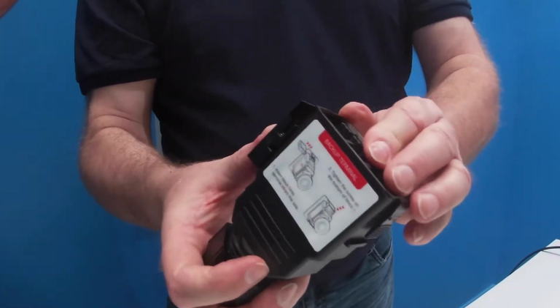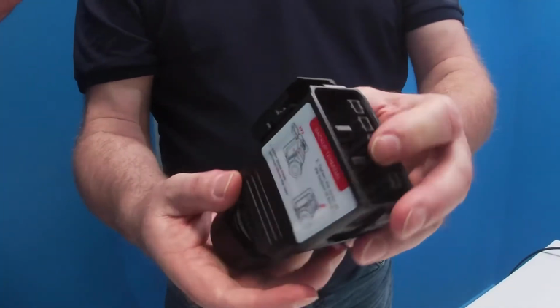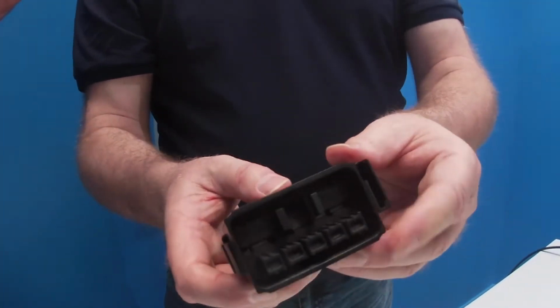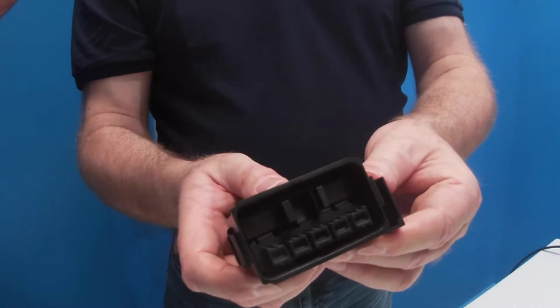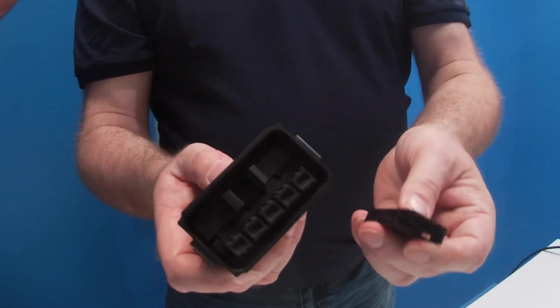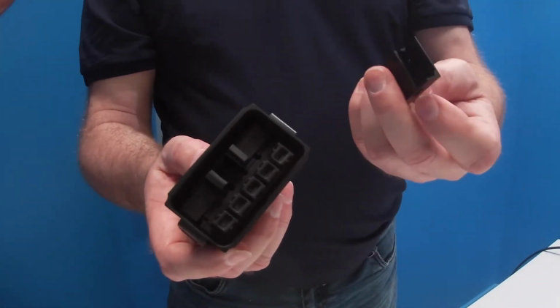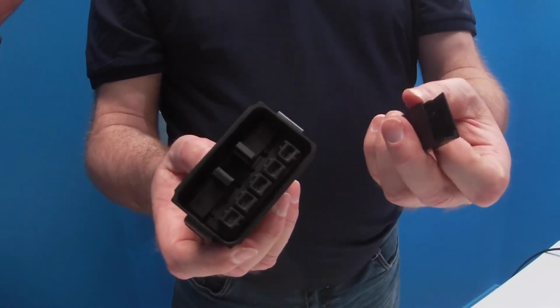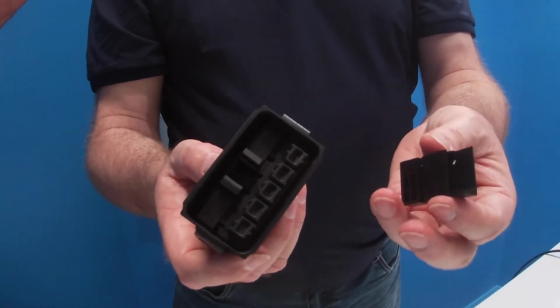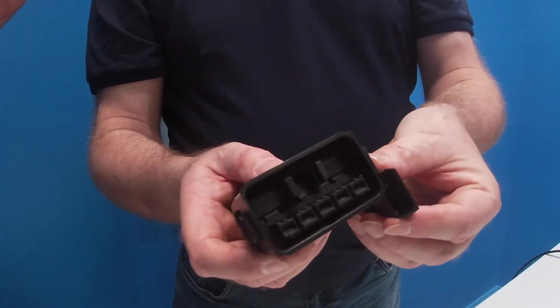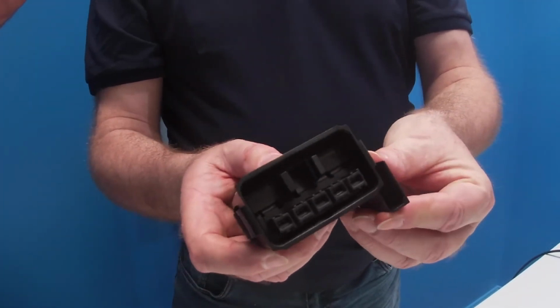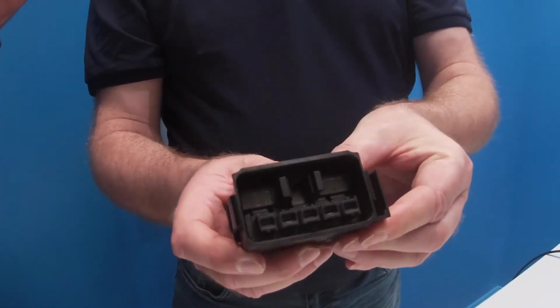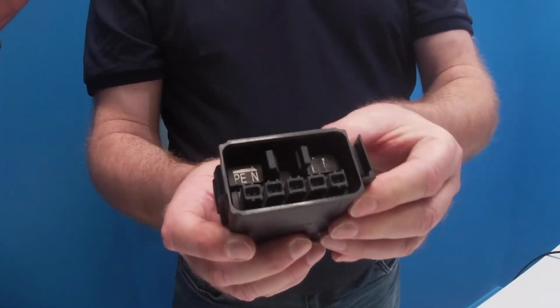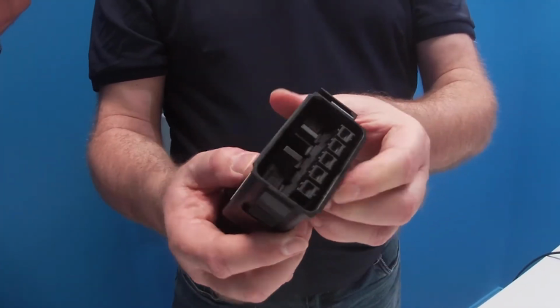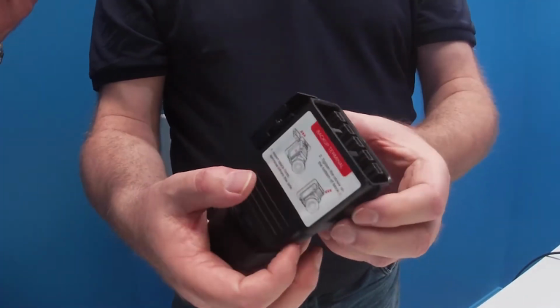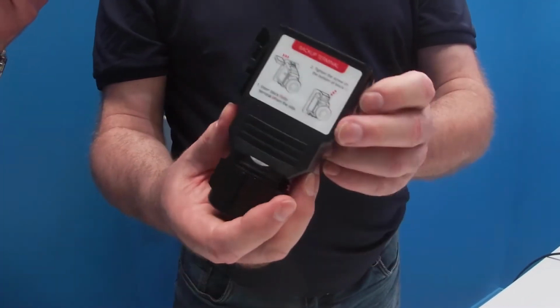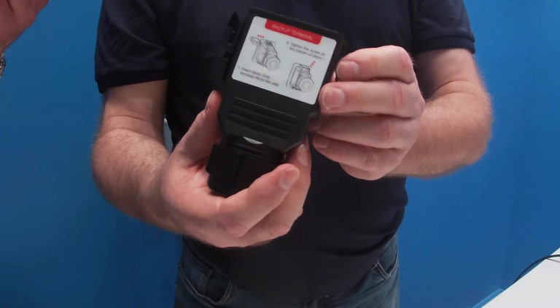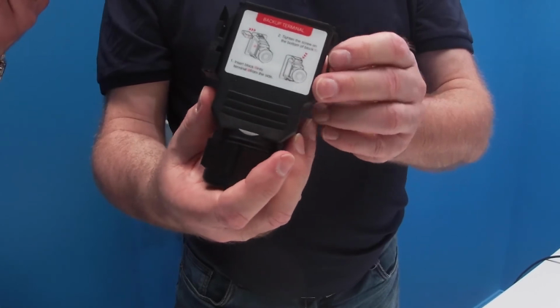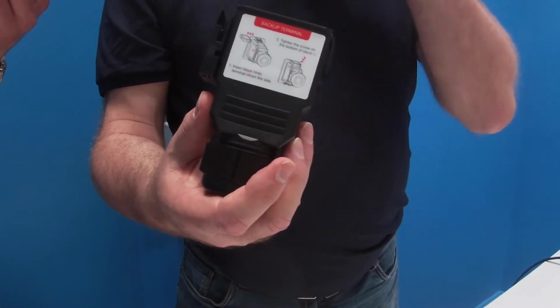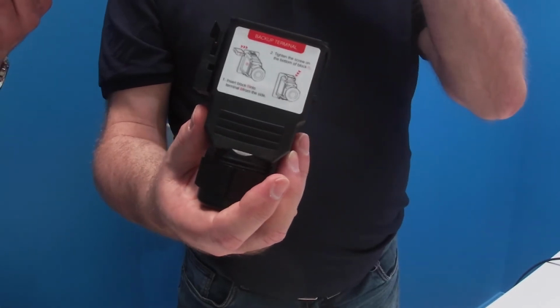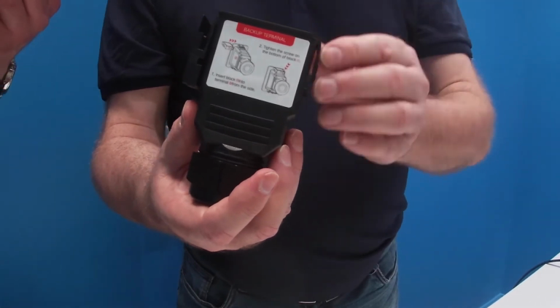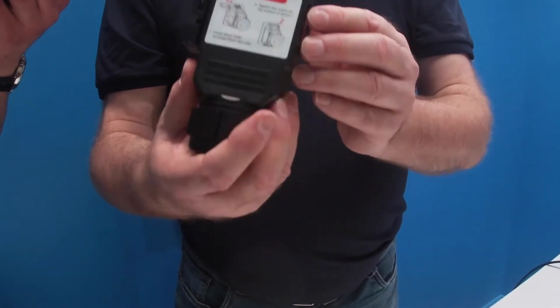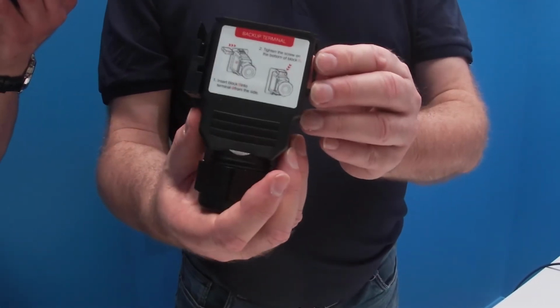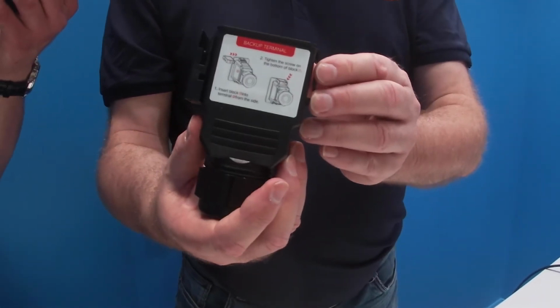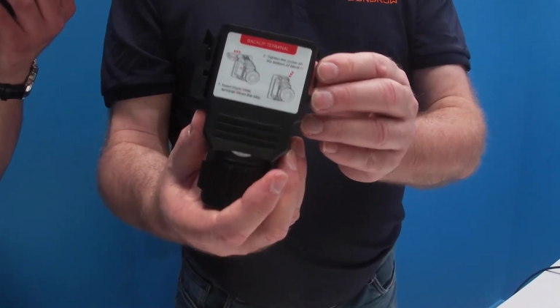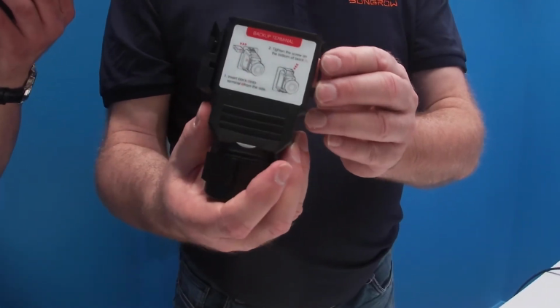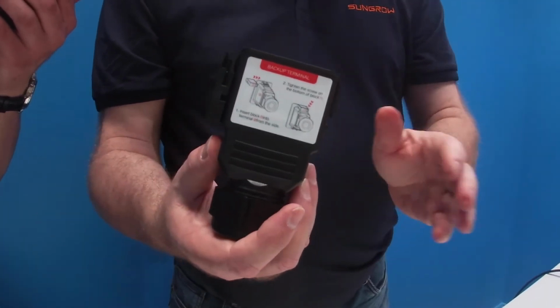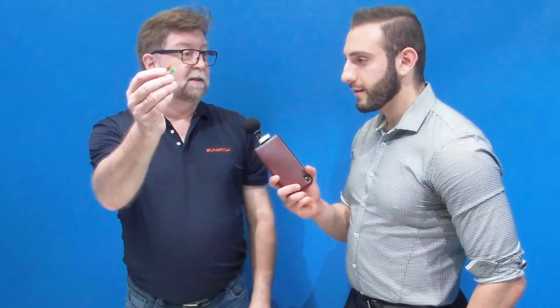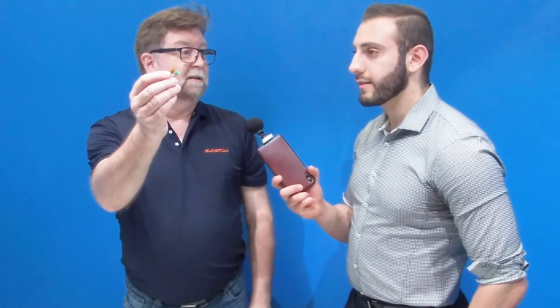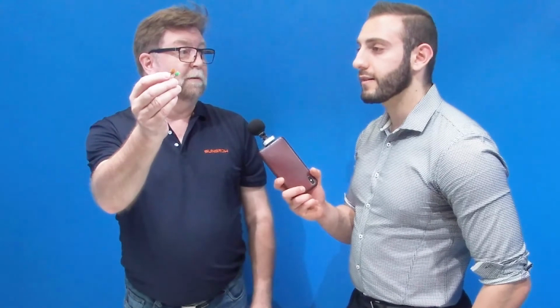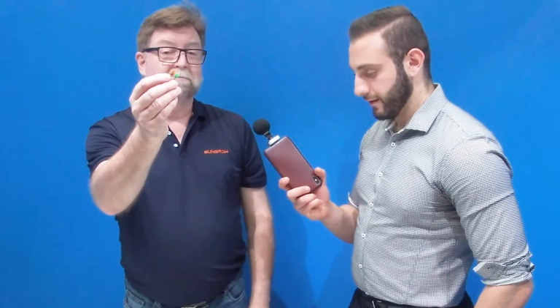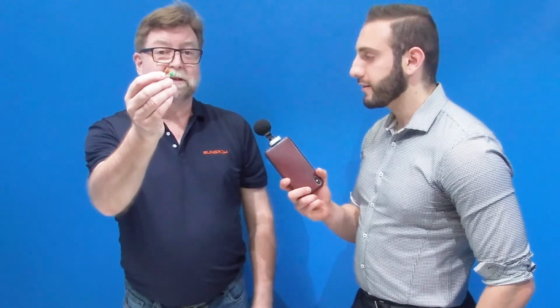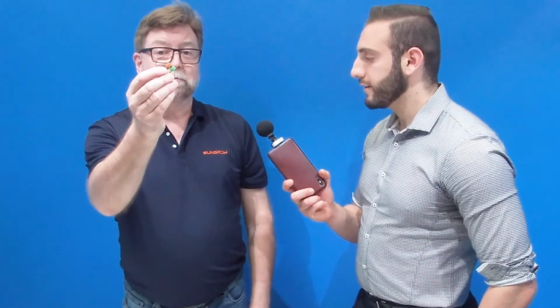It has a safety lock — once you plug it in, you can't pull it out by accident. And we also supply these so you've got a nice, neat cable termination as well.